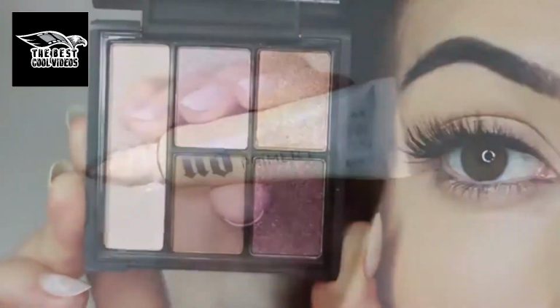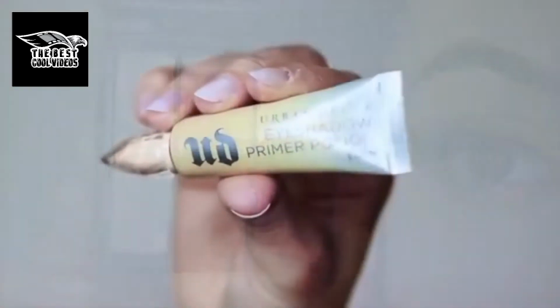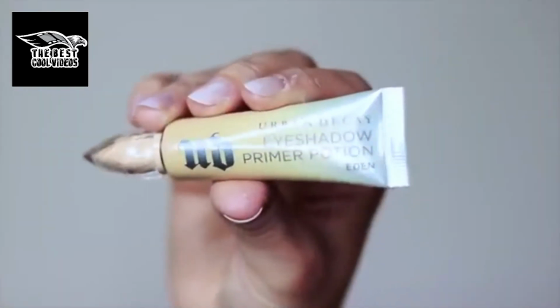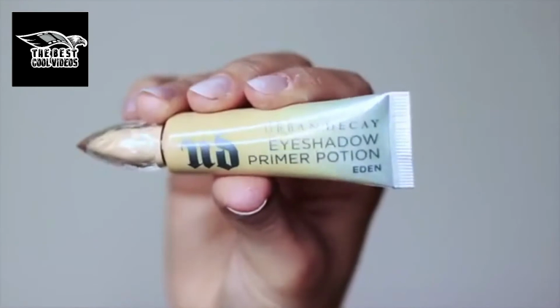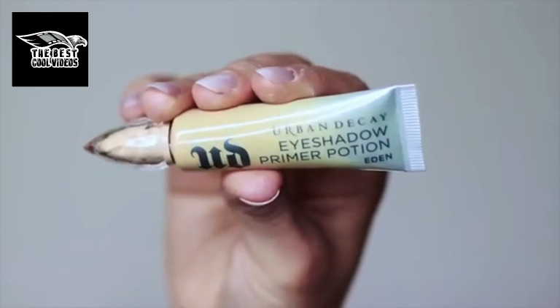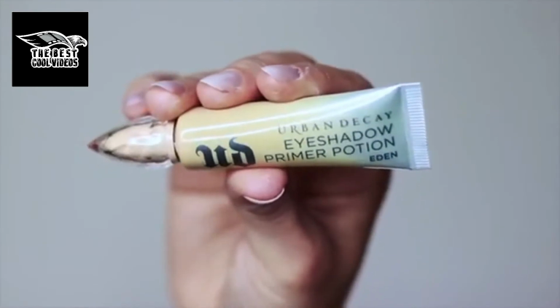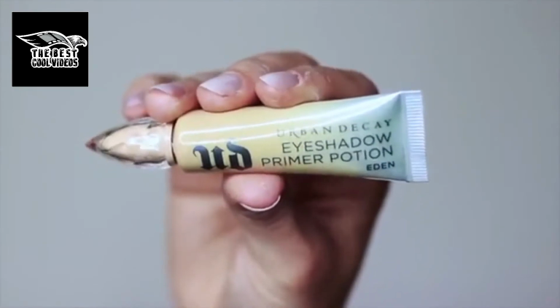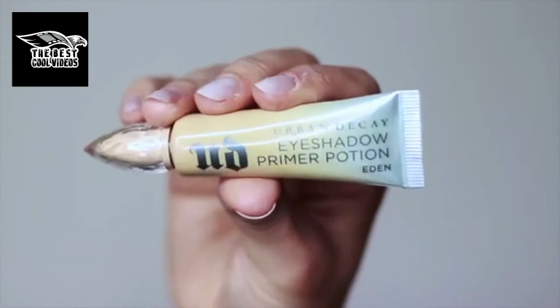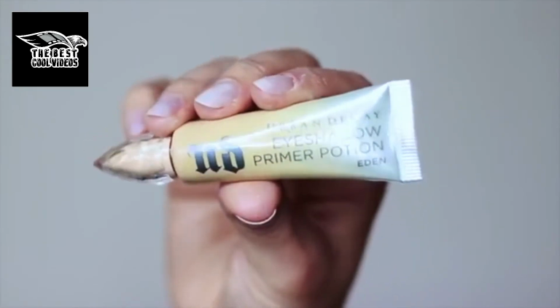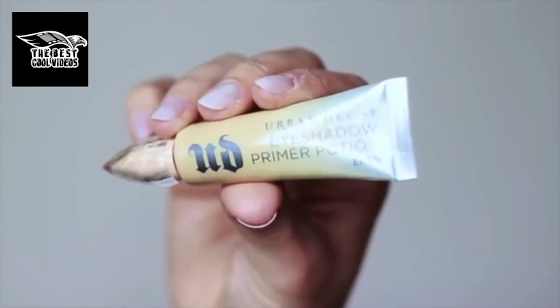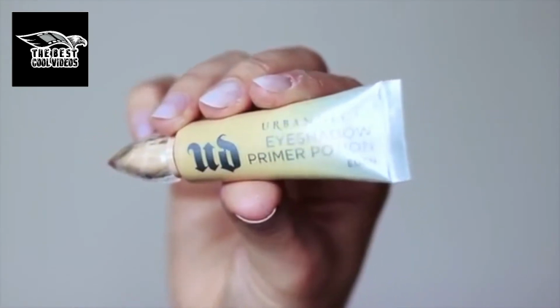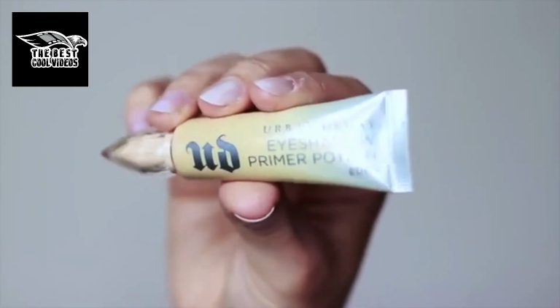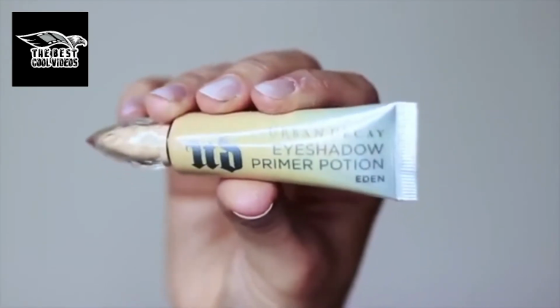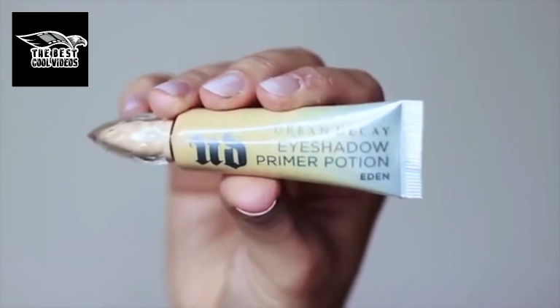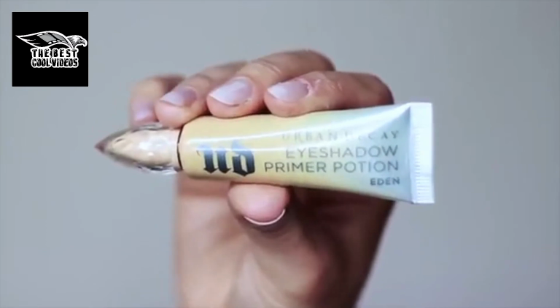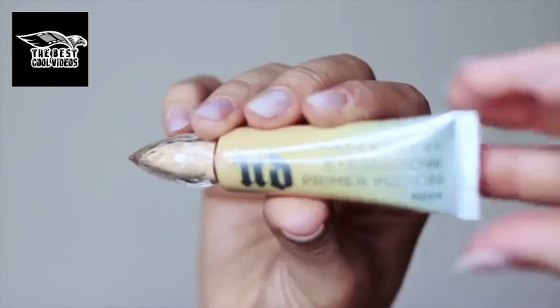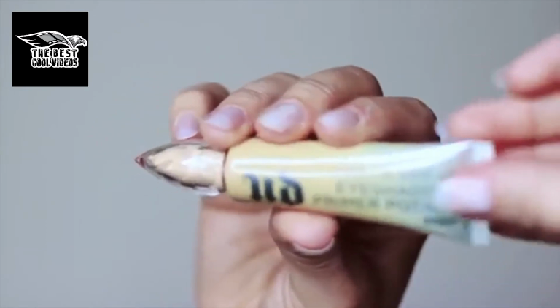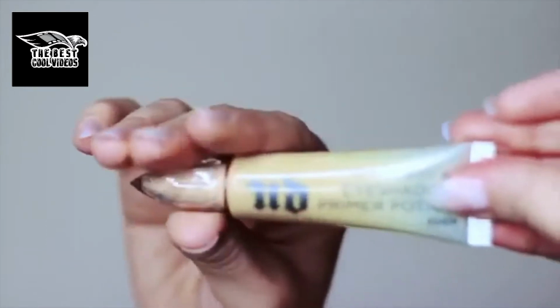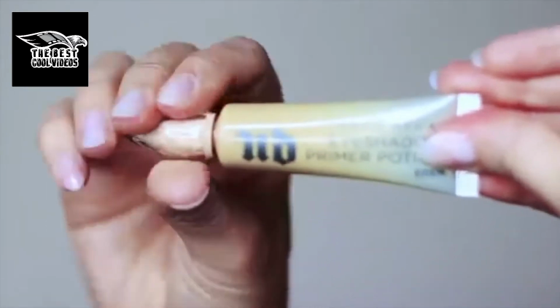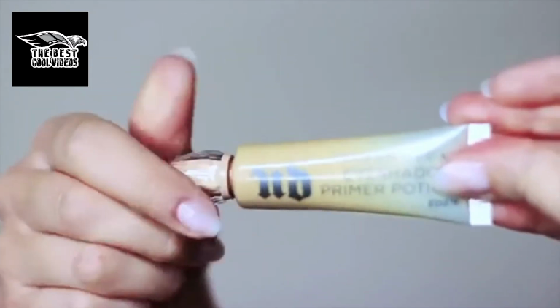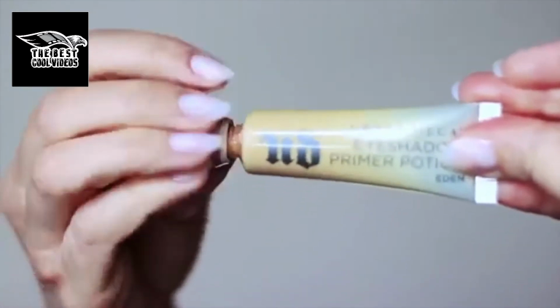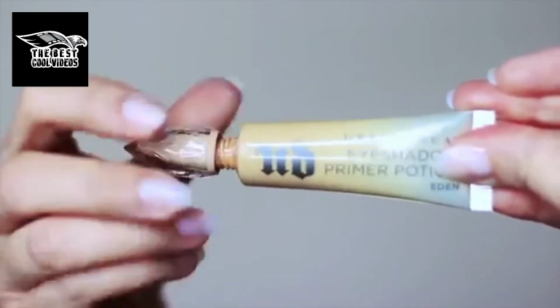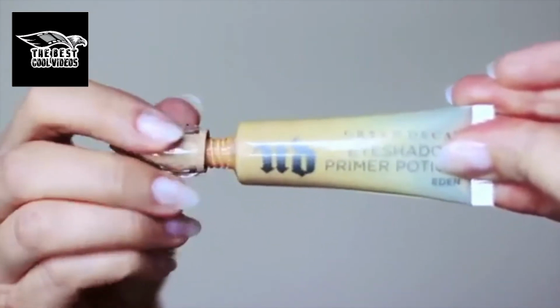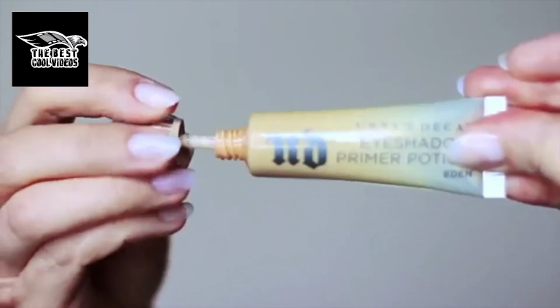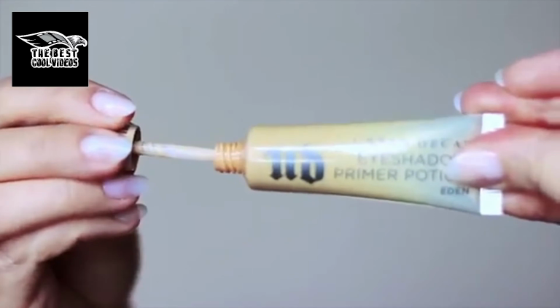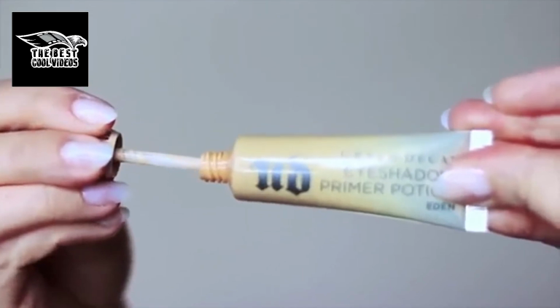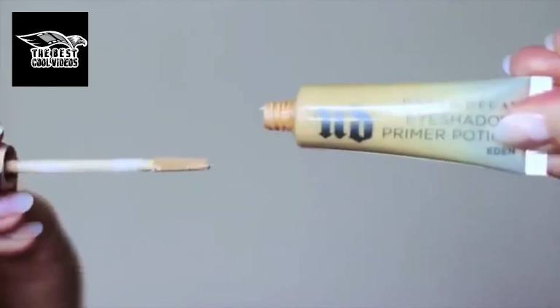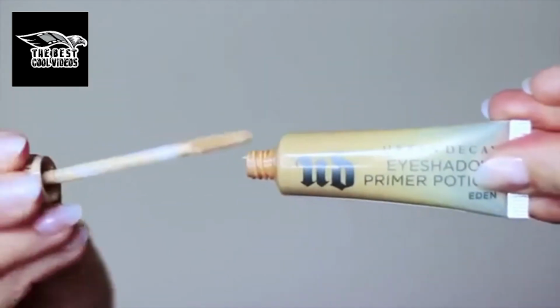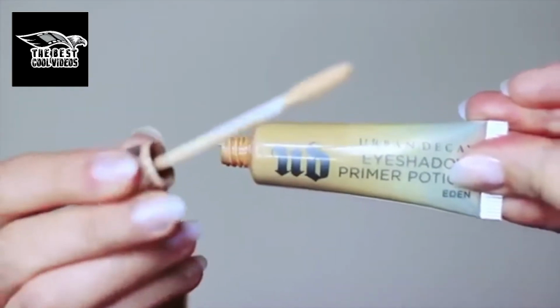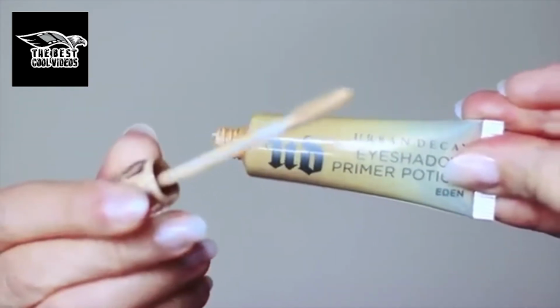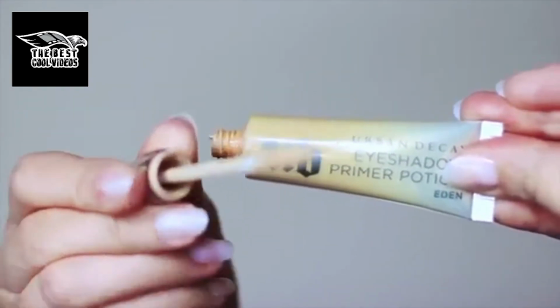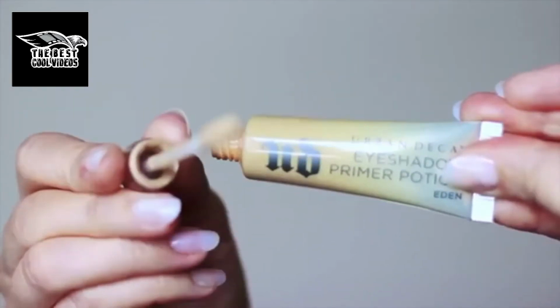As always before we start any makeup look we're going to apply a primer that's going to work as a base on our lids, give our eyeshadows something to hold on to, and also help our shadows last longer. Bear in mind you don't have to use Urban Decay — you can always use the elf primer which works great too.